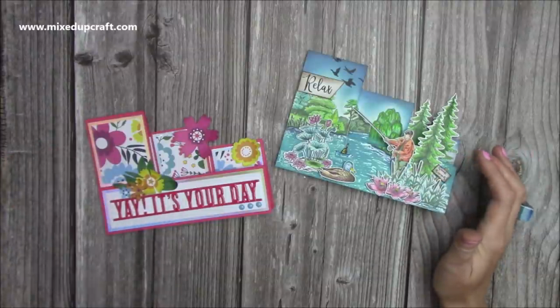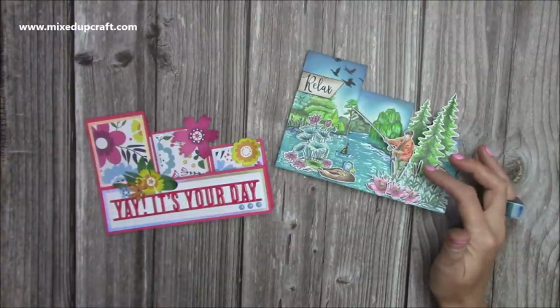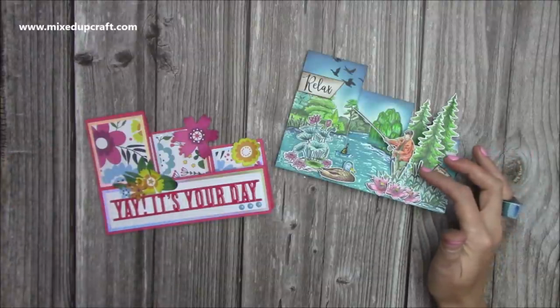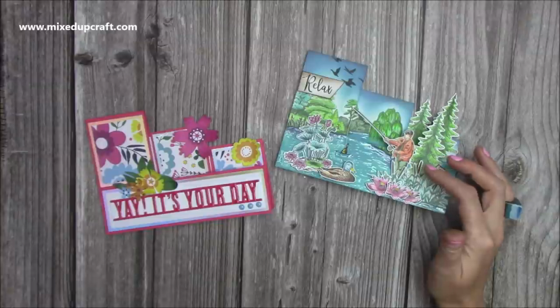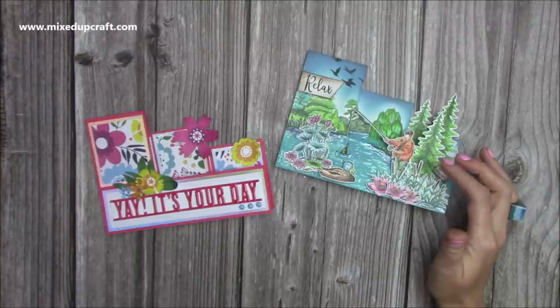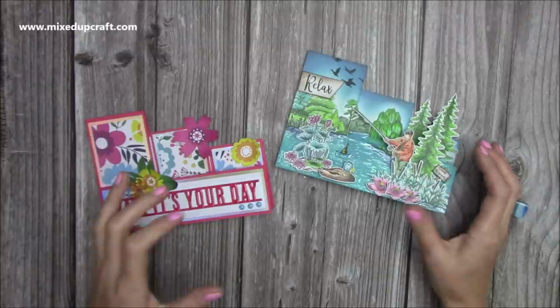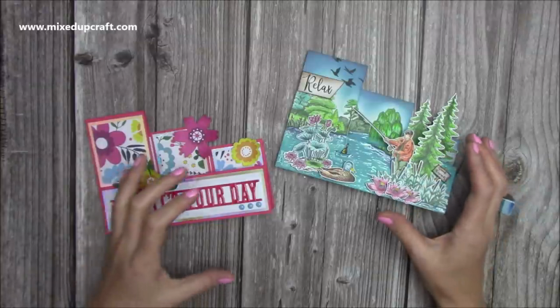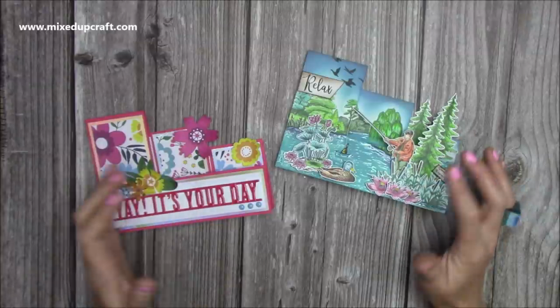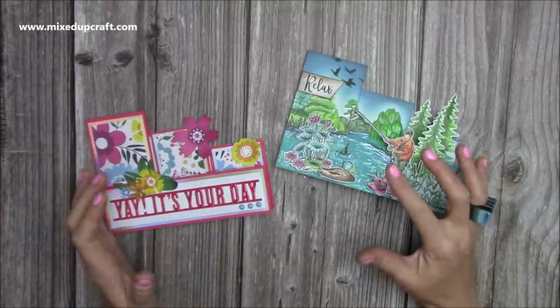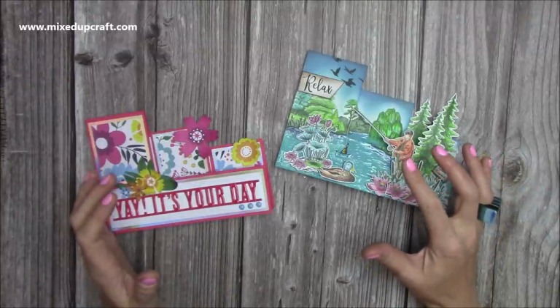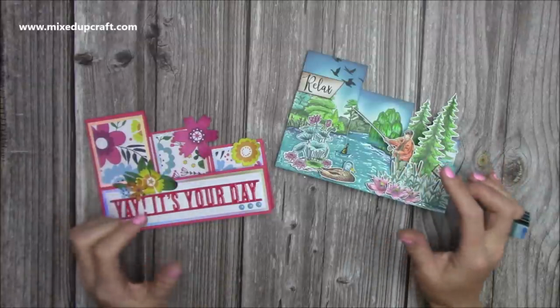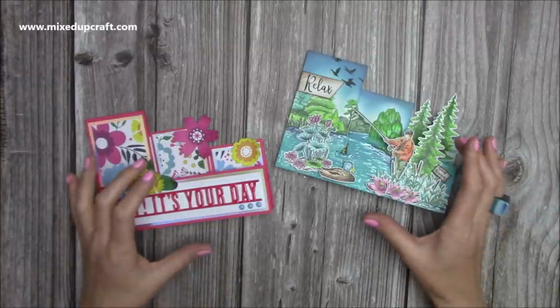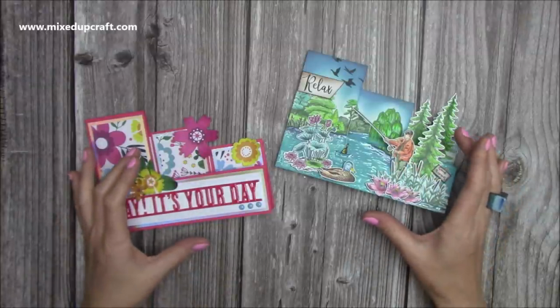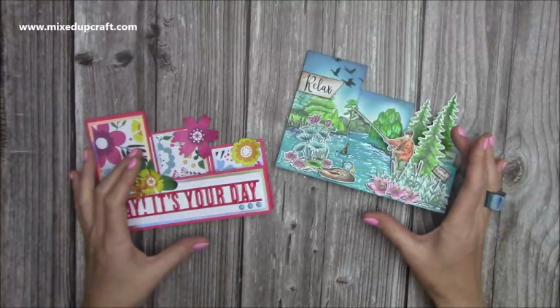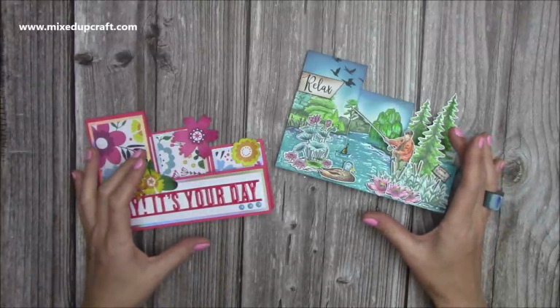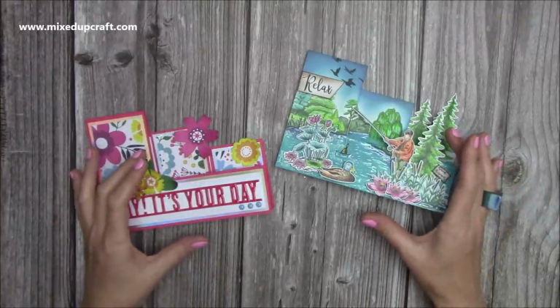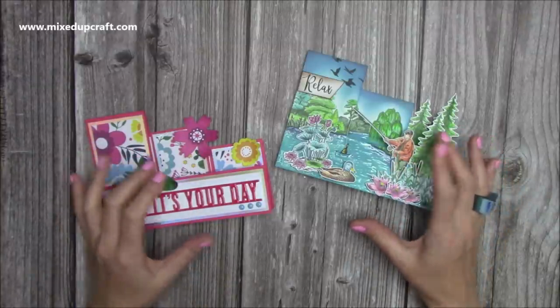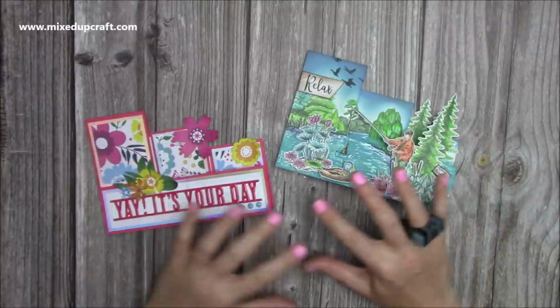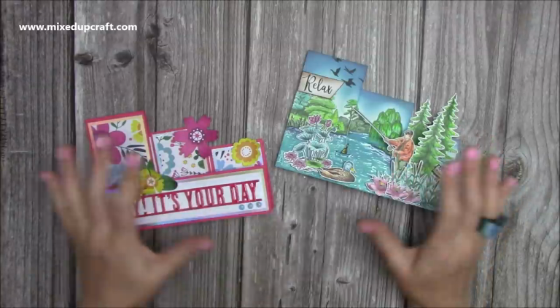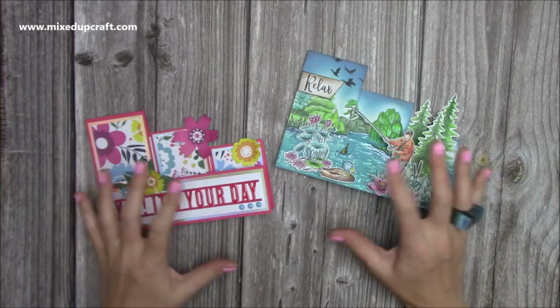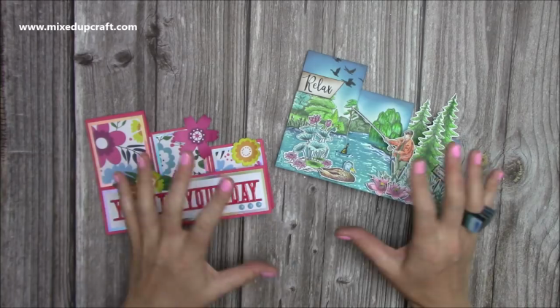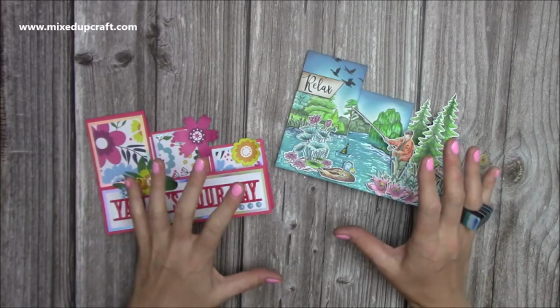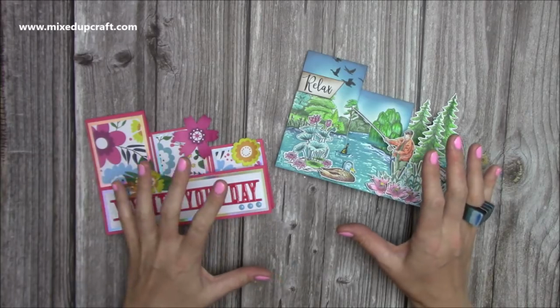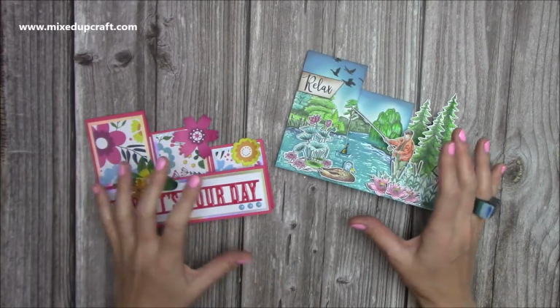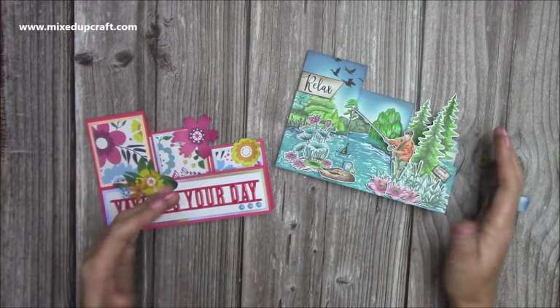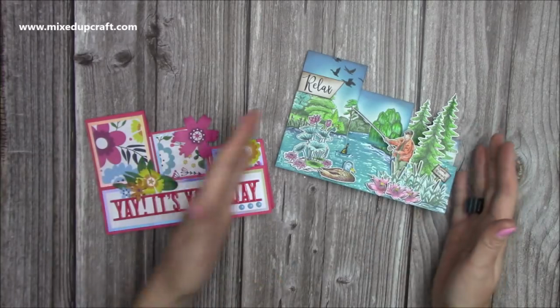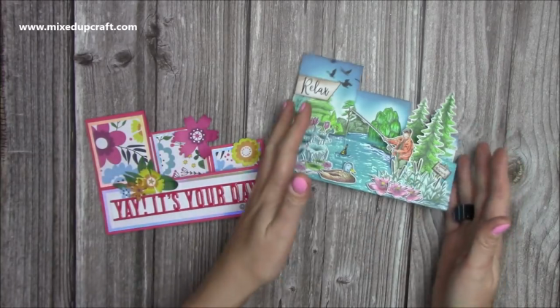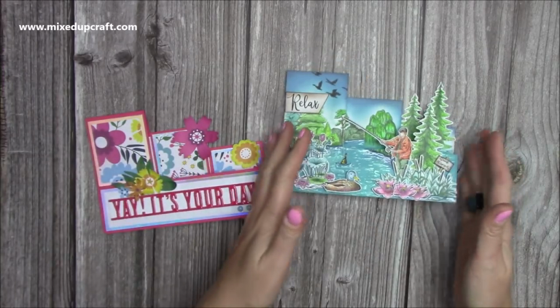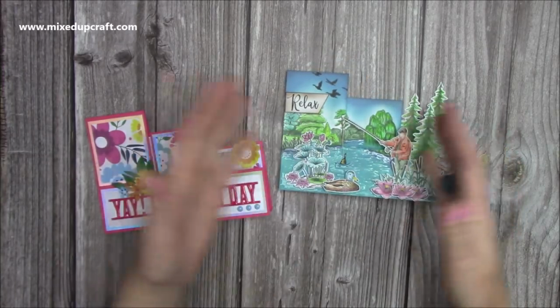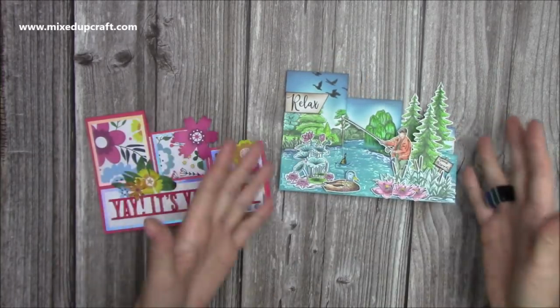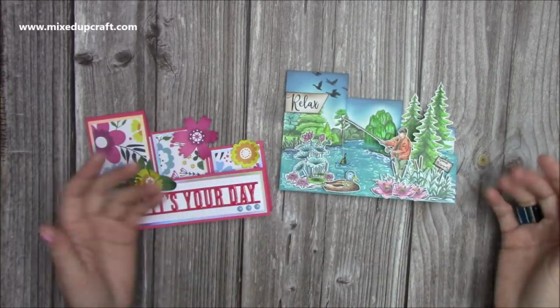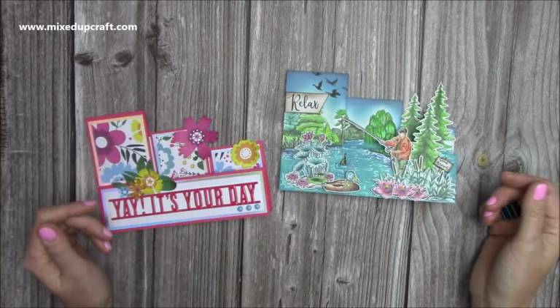The nice thing about these is that you can have them as a landscape or a portrait. So this is the landscape version. You put it together exactly the same way — it's just that your design will be a different orientation.